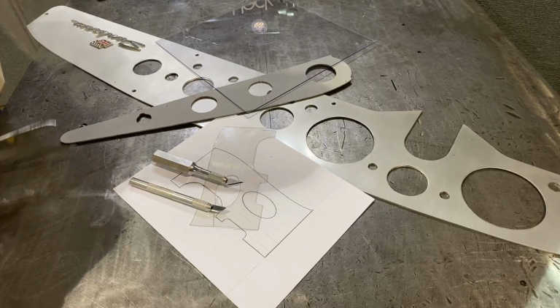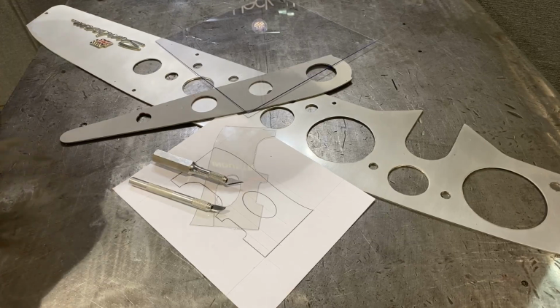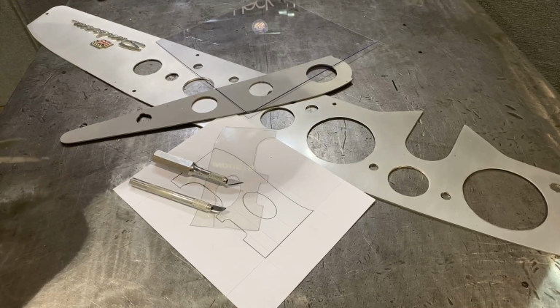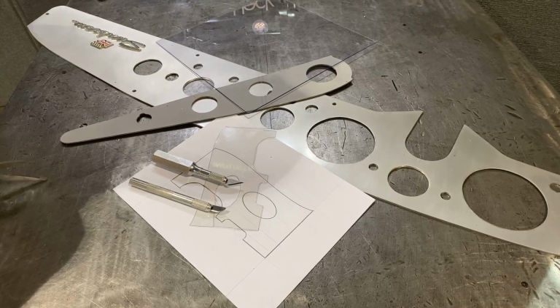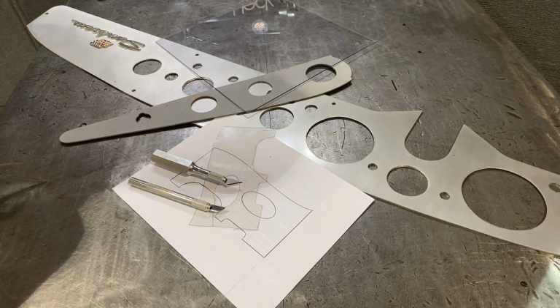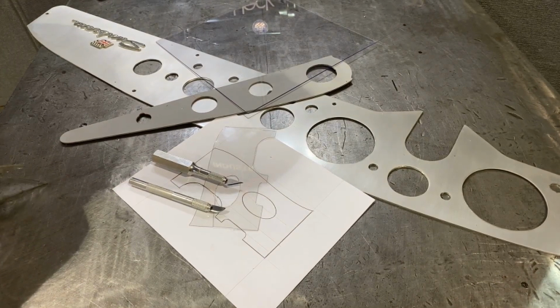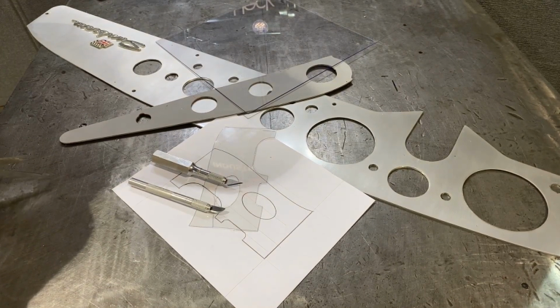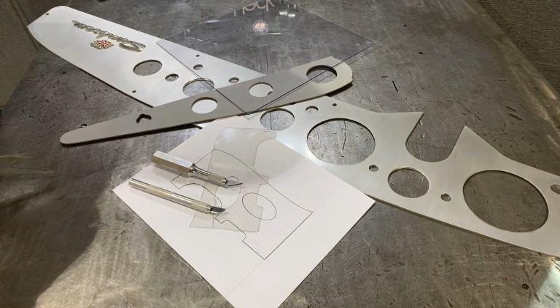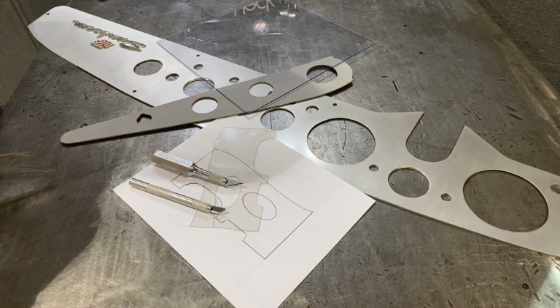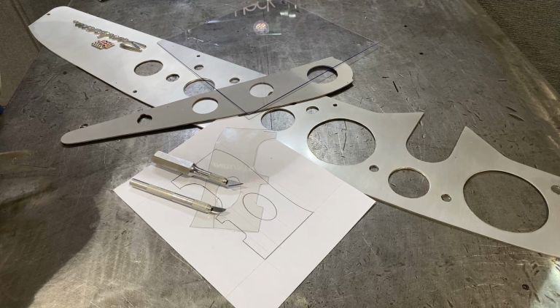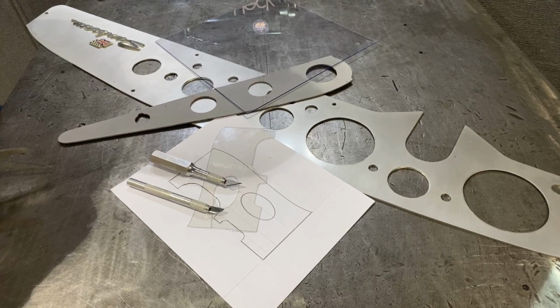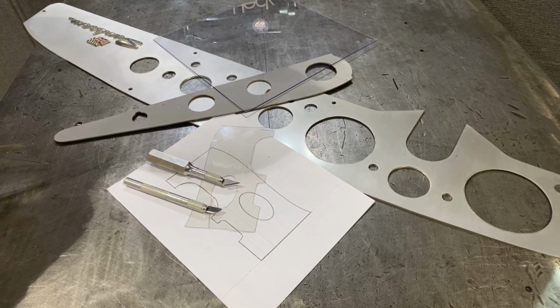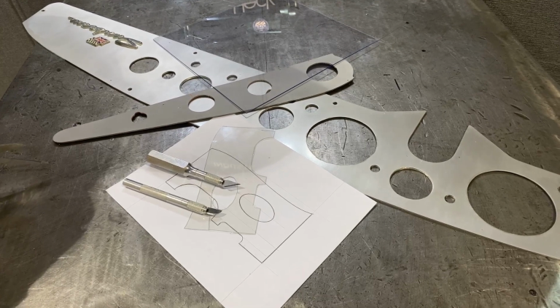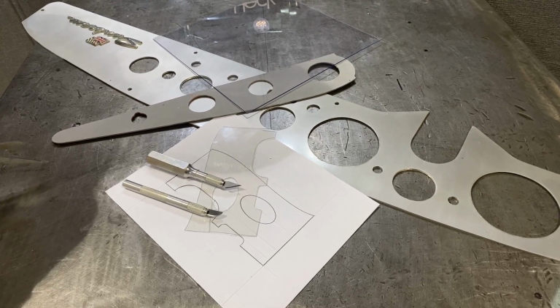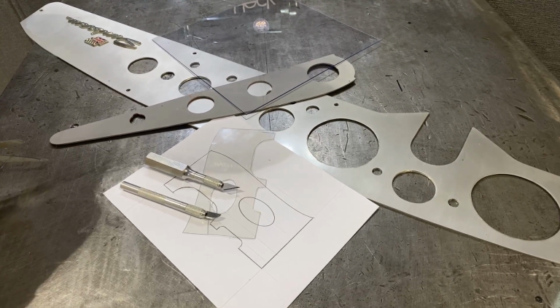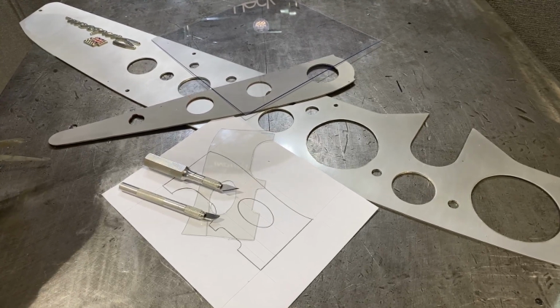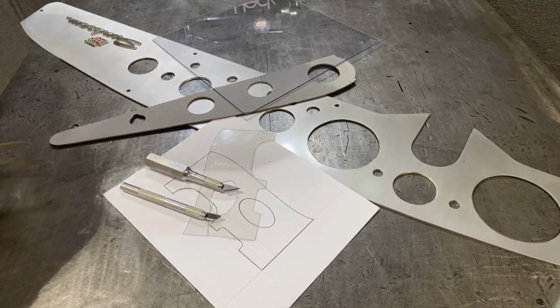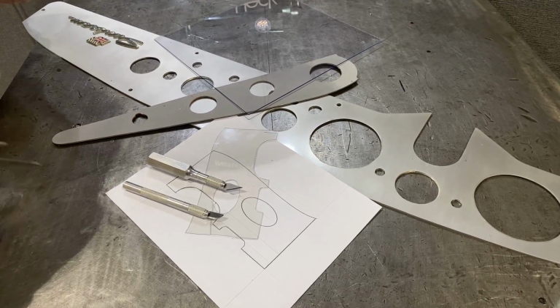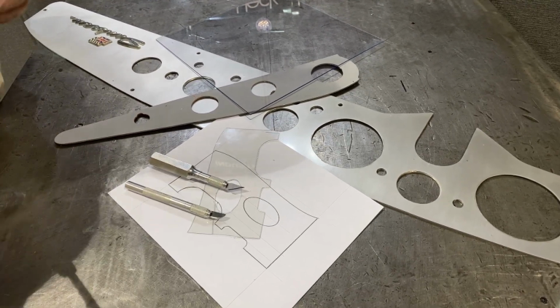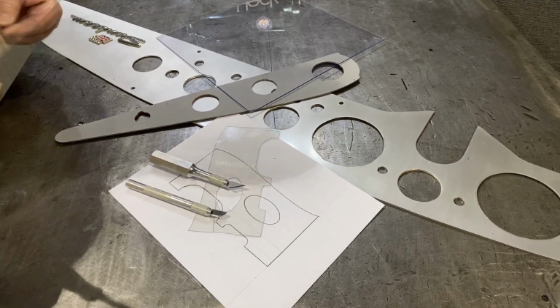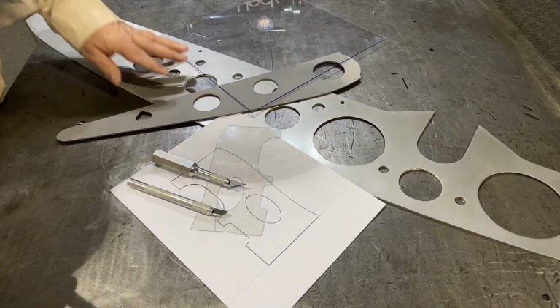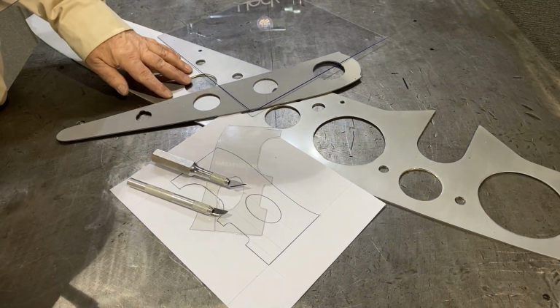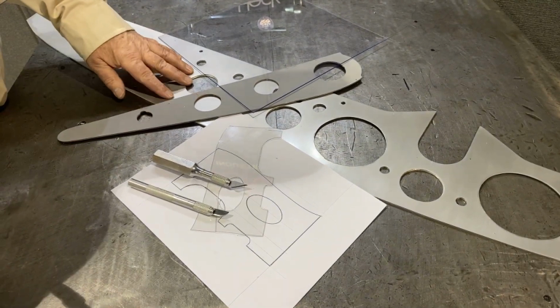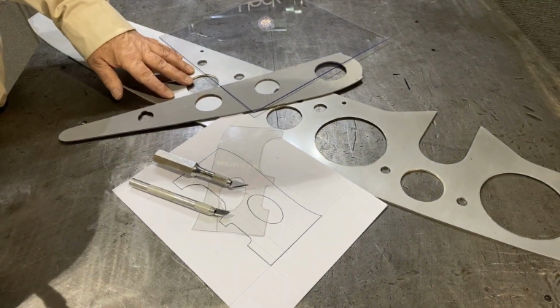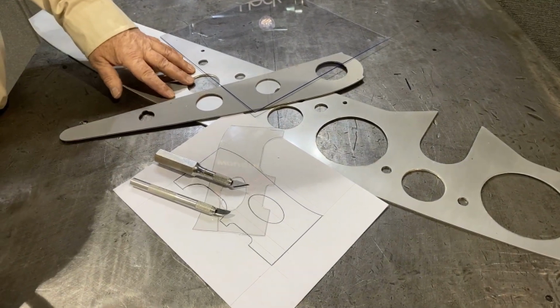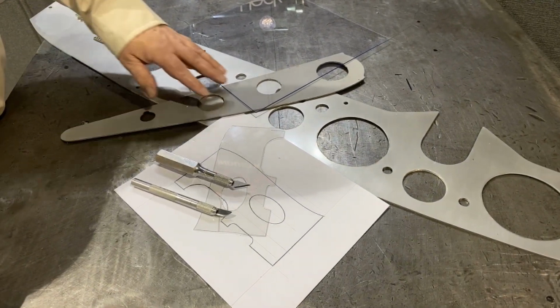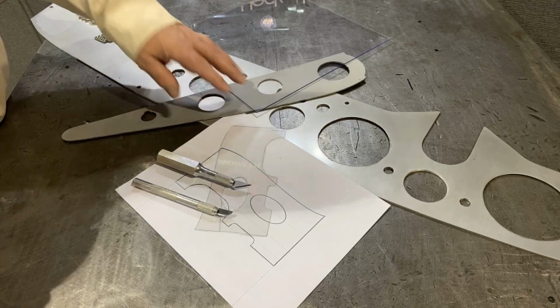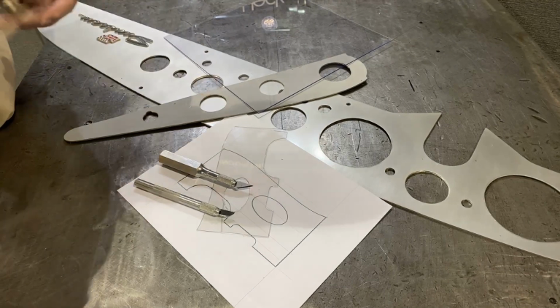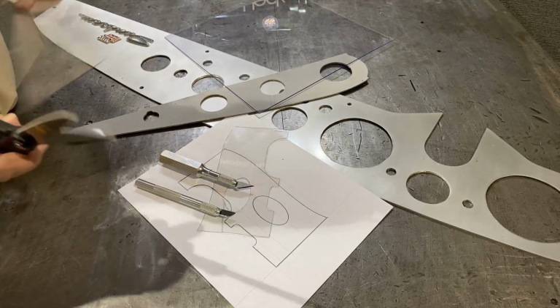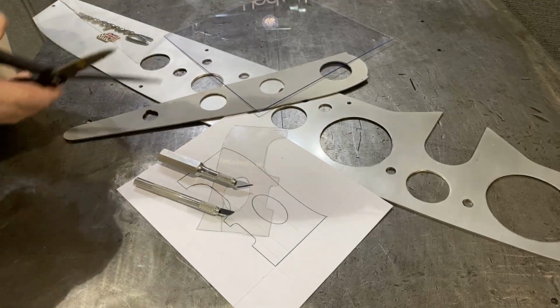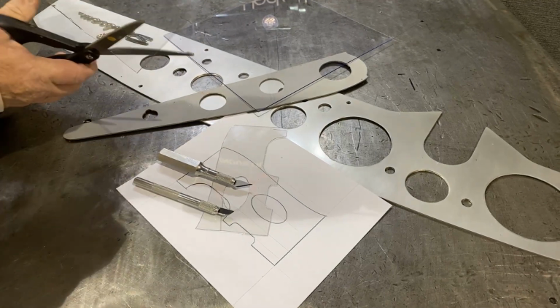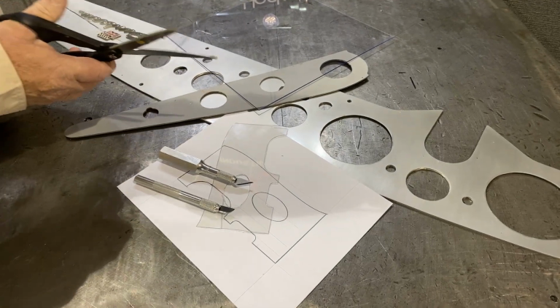The machine will trace the edge of a template to recreate a part one to one. The template can be an existing work piece or one created from plastic or even masonite.